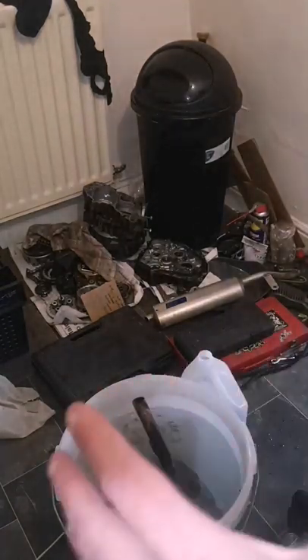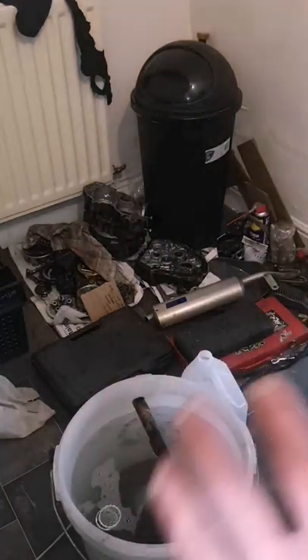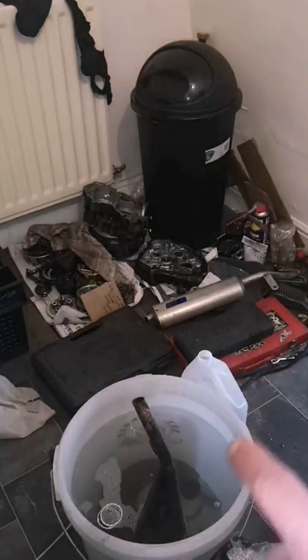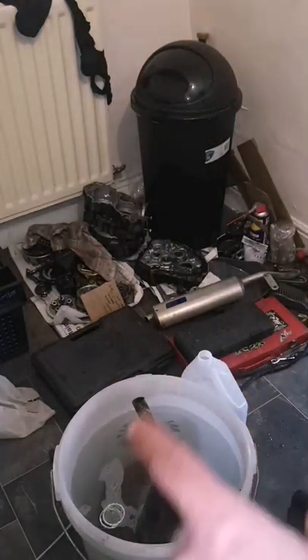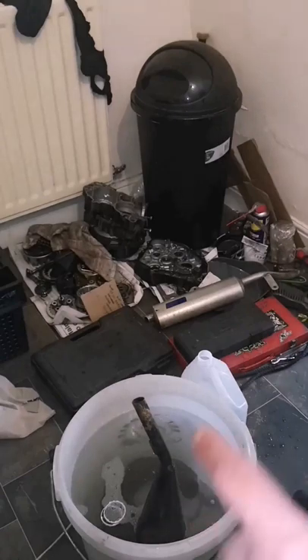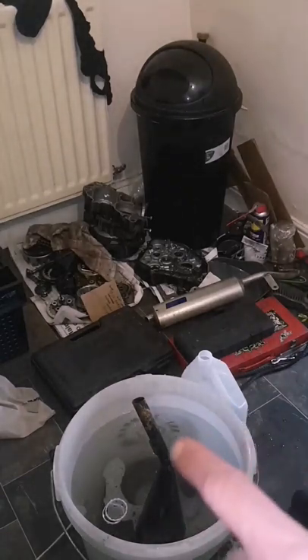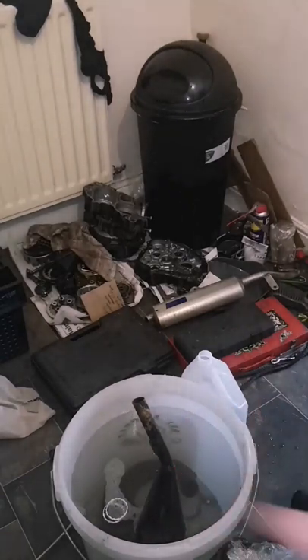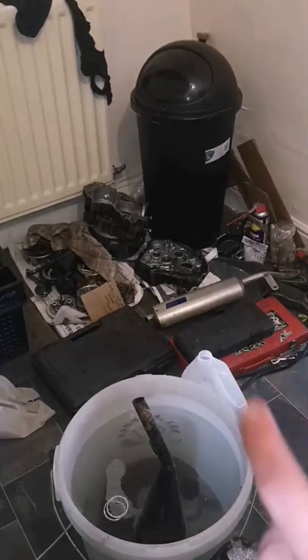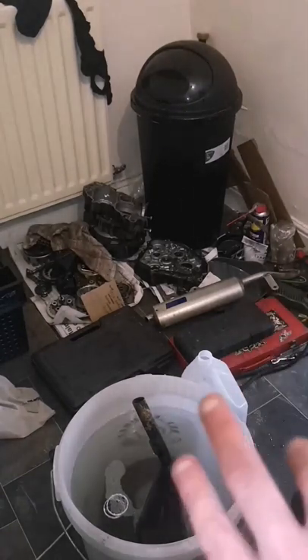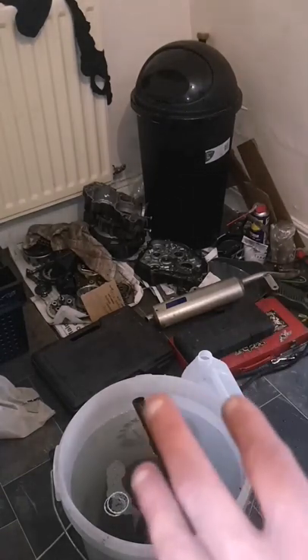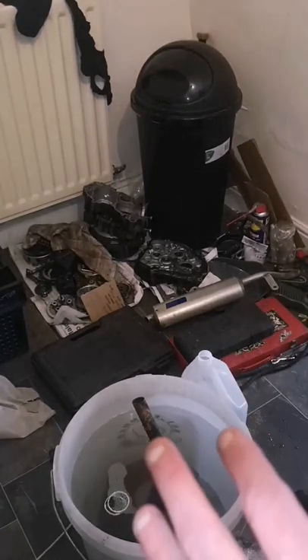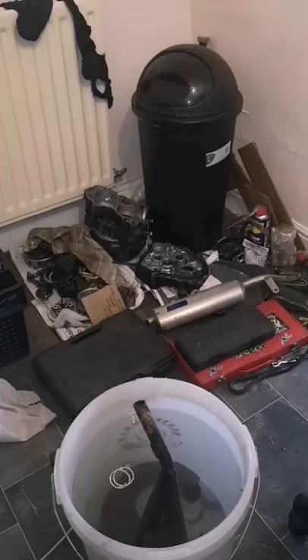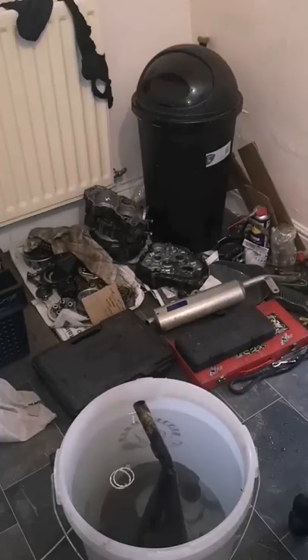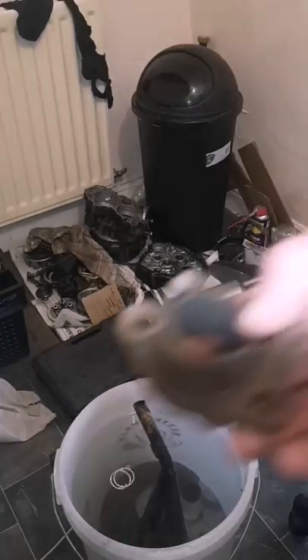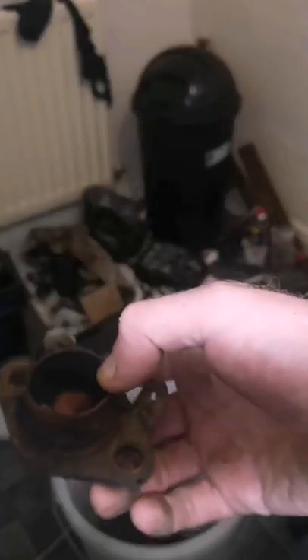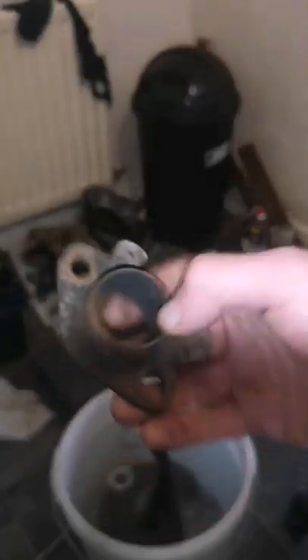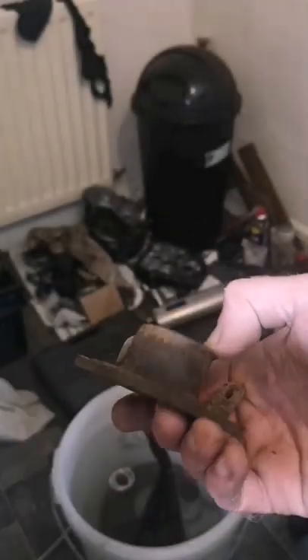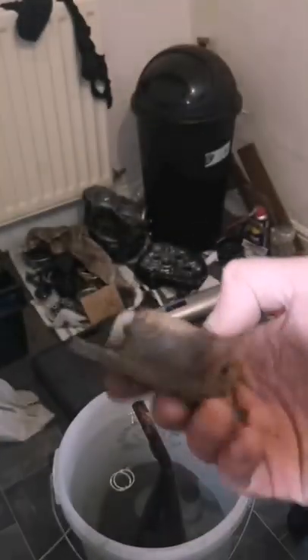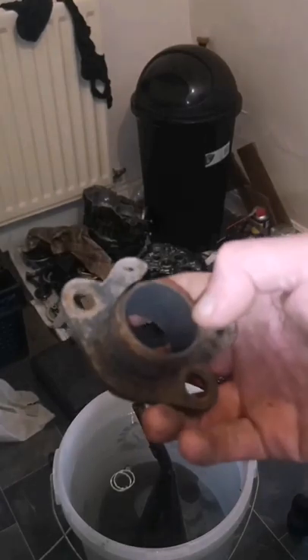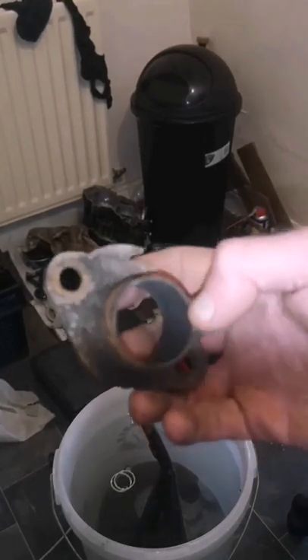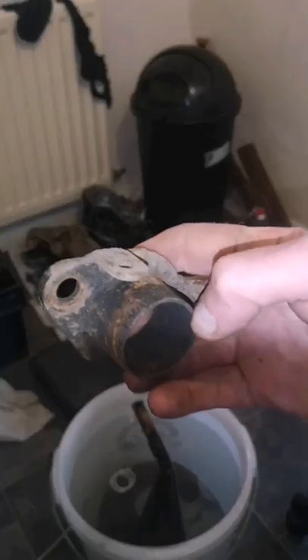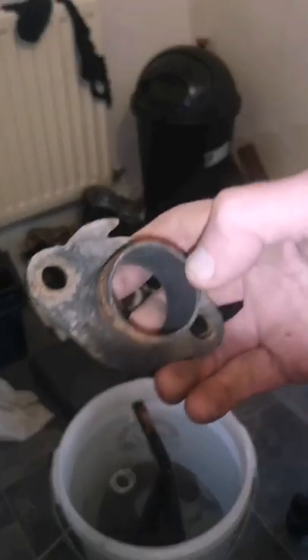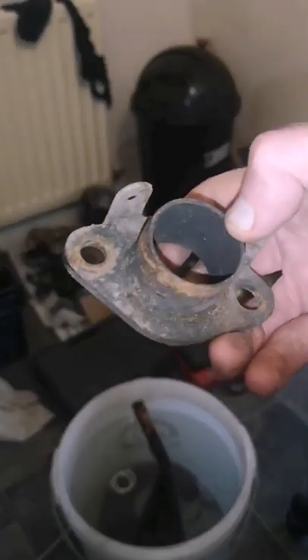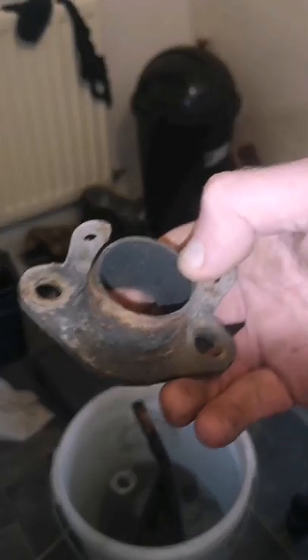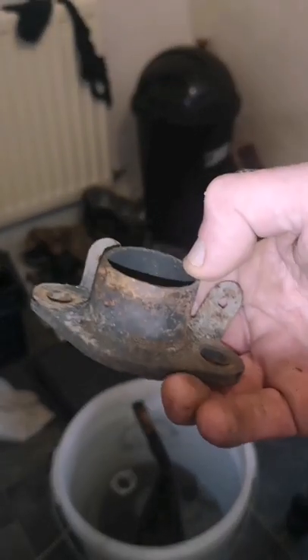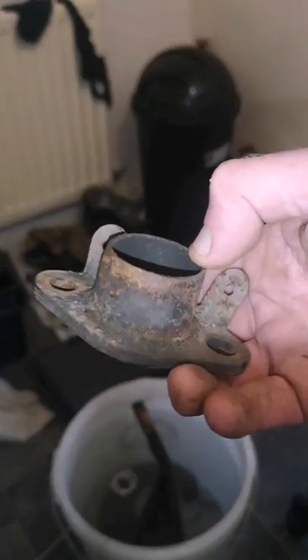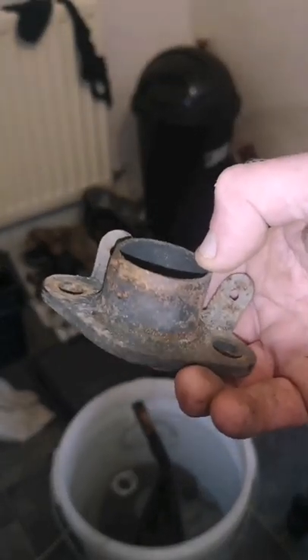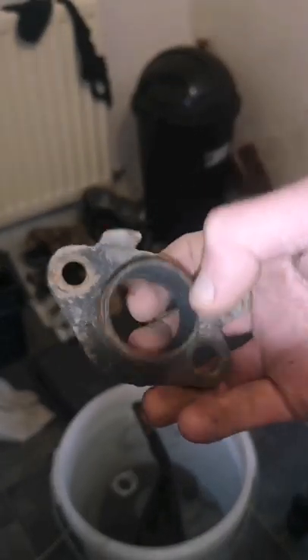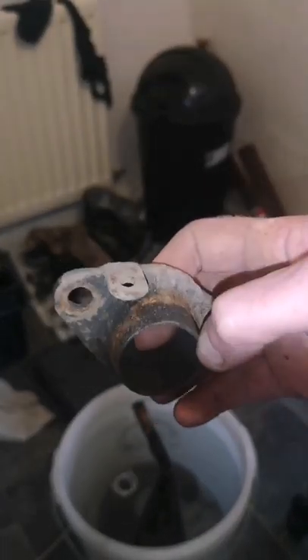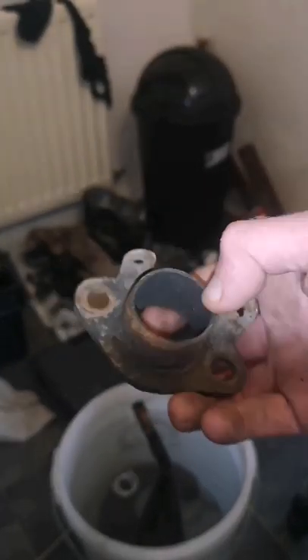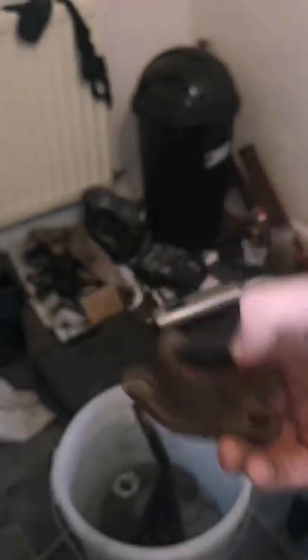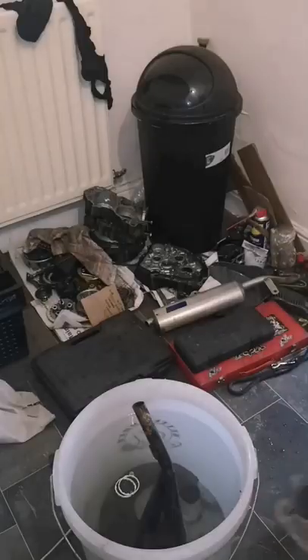And now I'm going to put it away for five days. I've just found something in the bottom of there, in the black bag it was in, so I'm going to put that in as well.